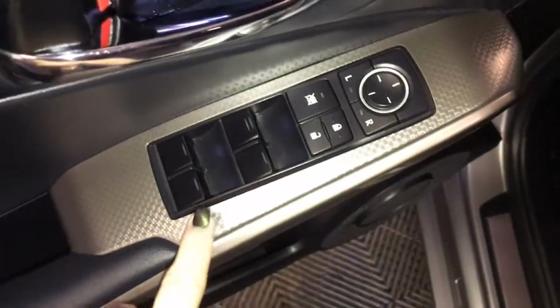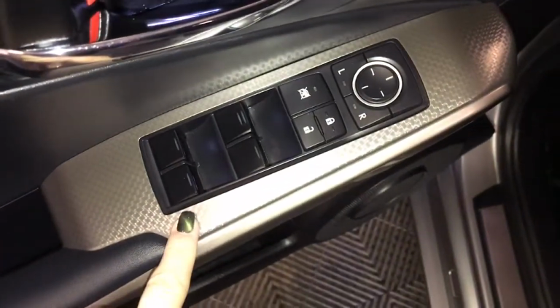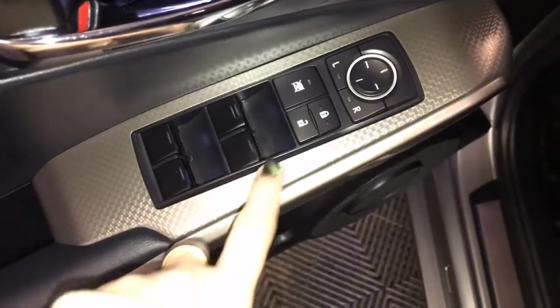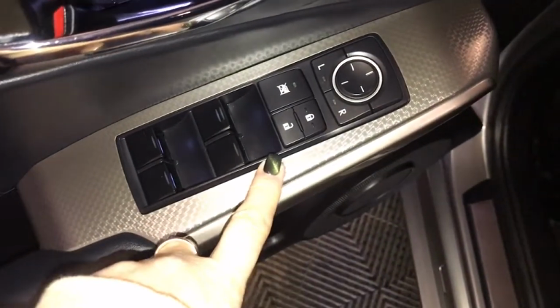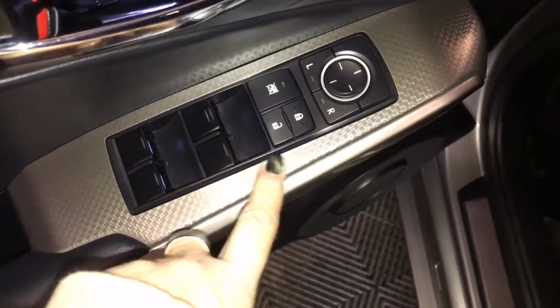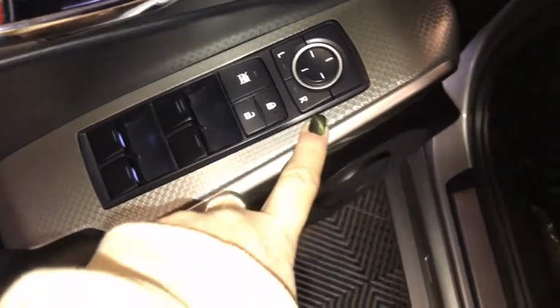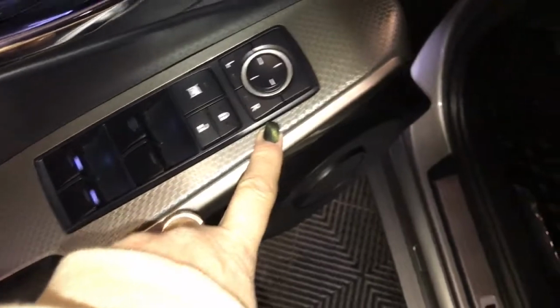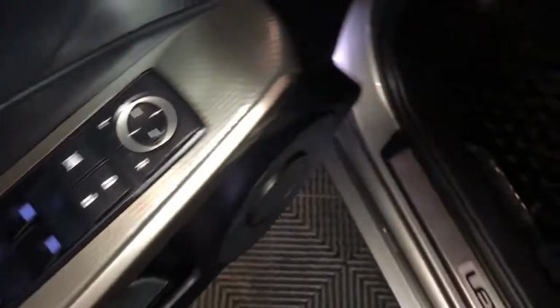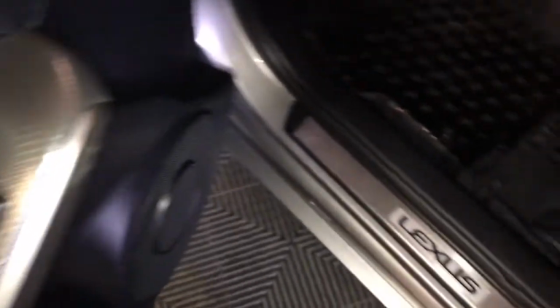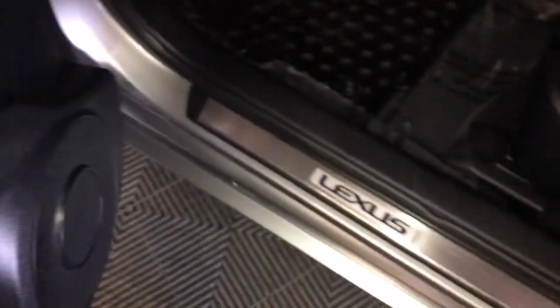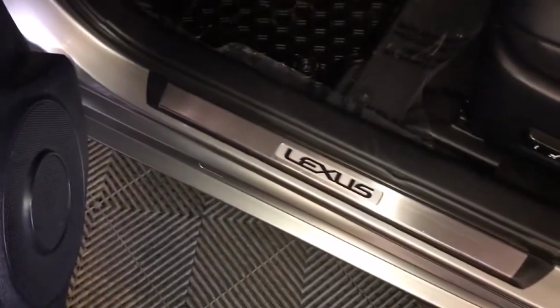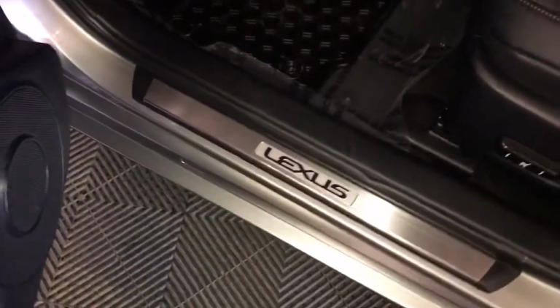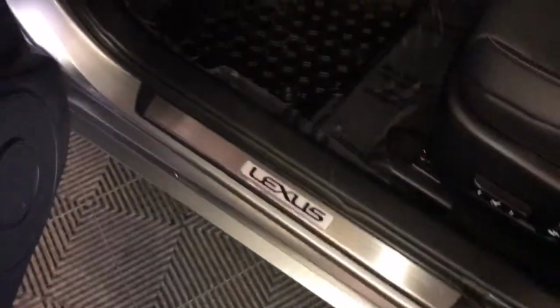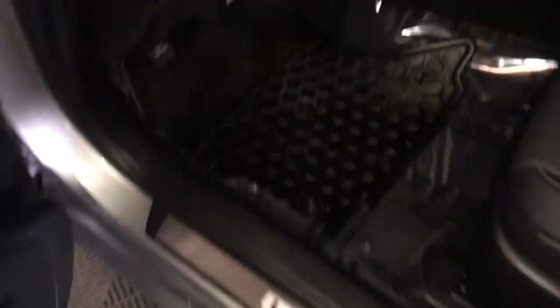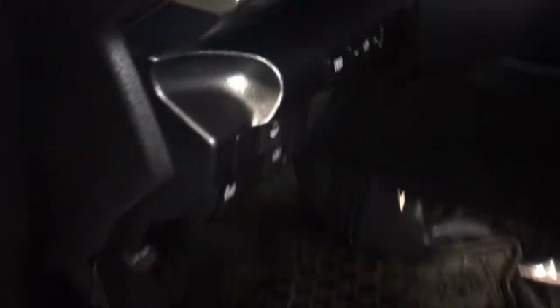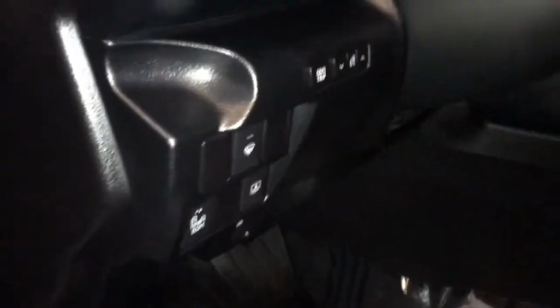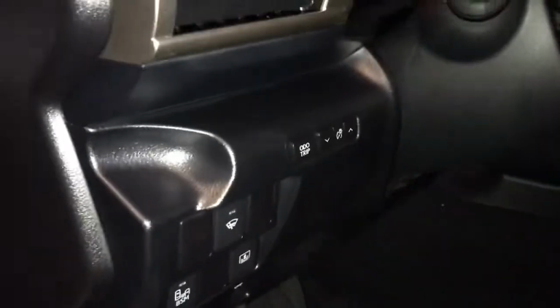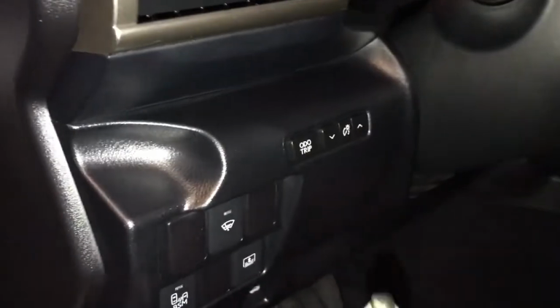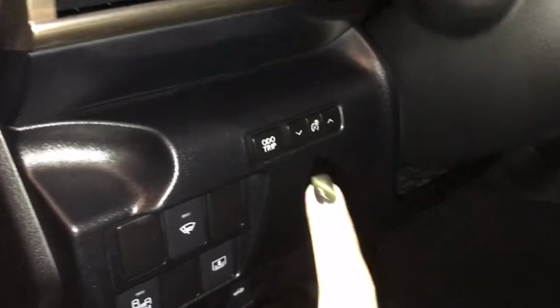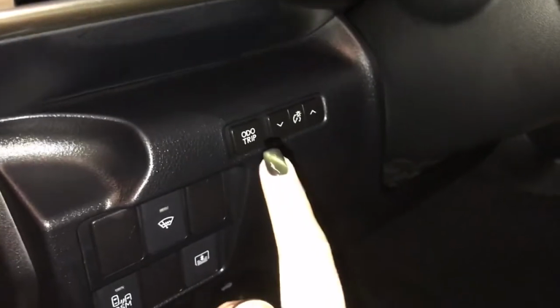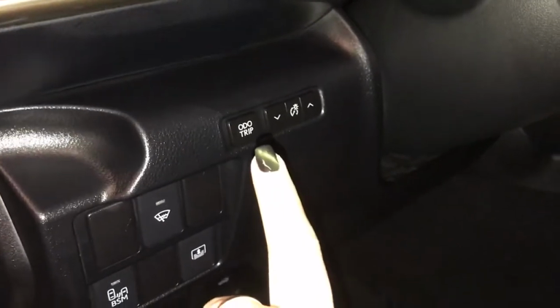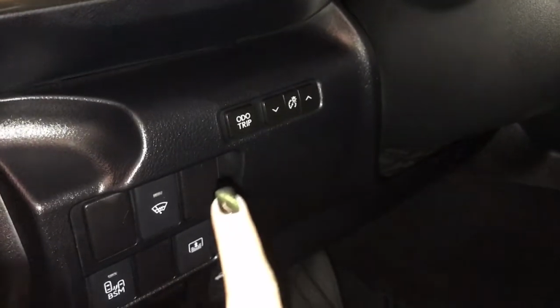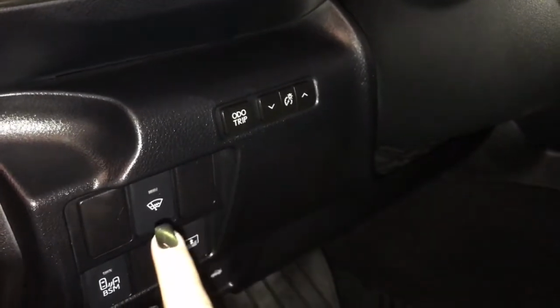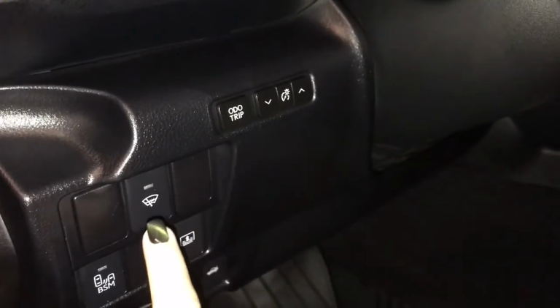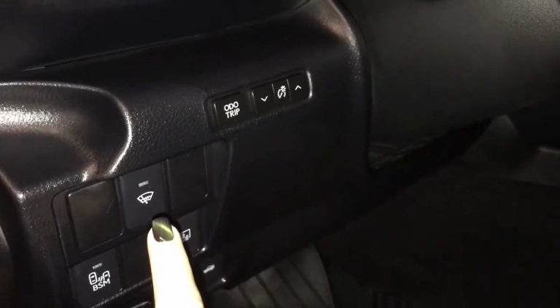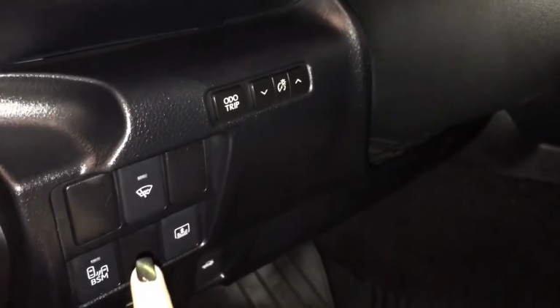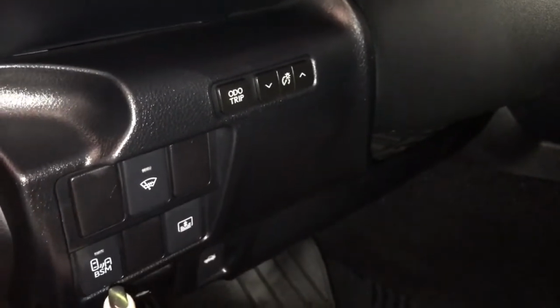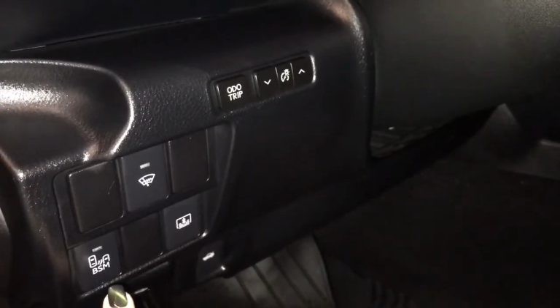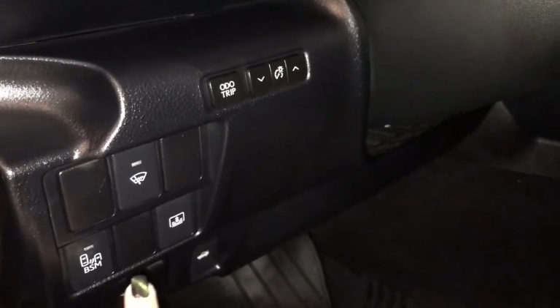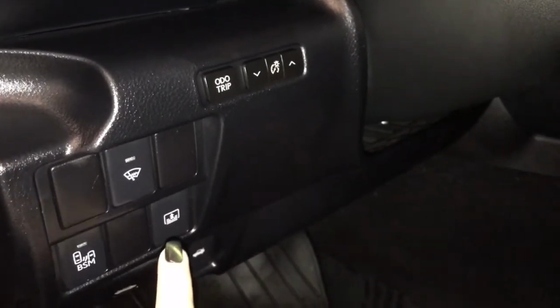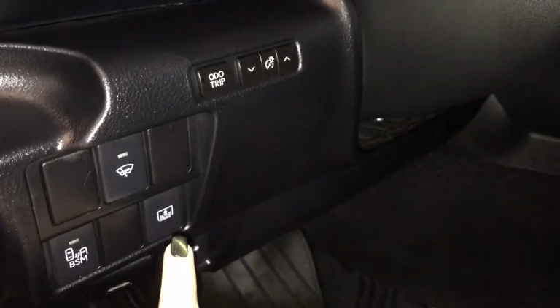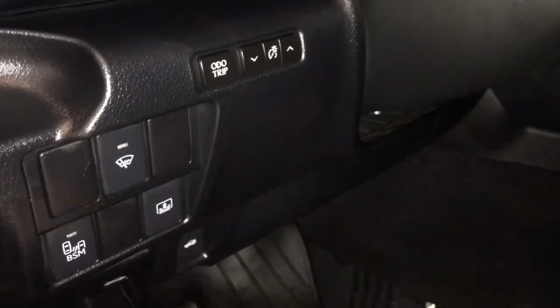Power windows, power locks, power mirrors, Lexus scuff plate. On your dash you have your trip computer, windshield wiper de-icer, blind spot monitoring, and power sunshade.